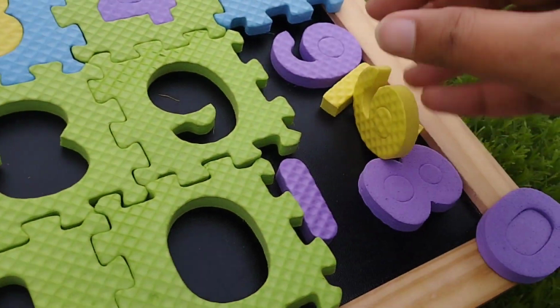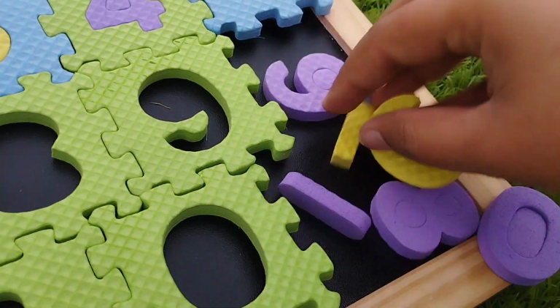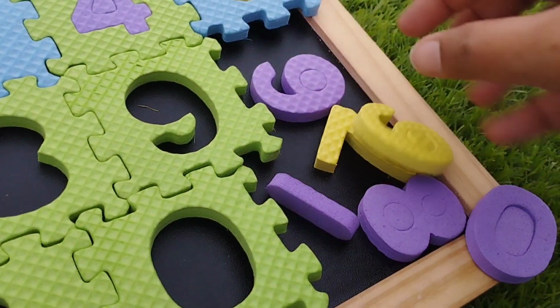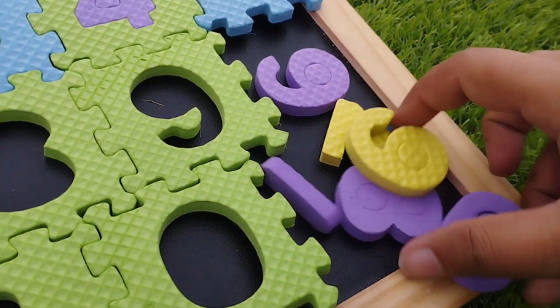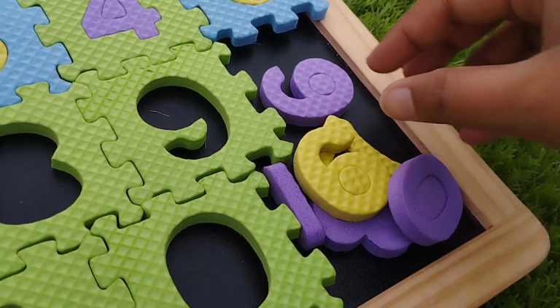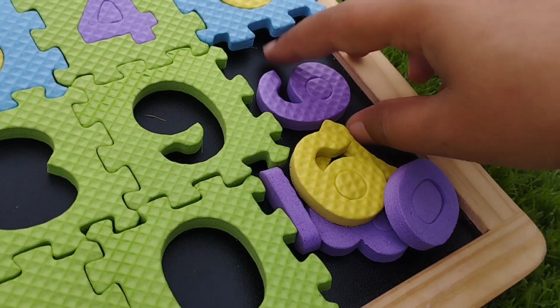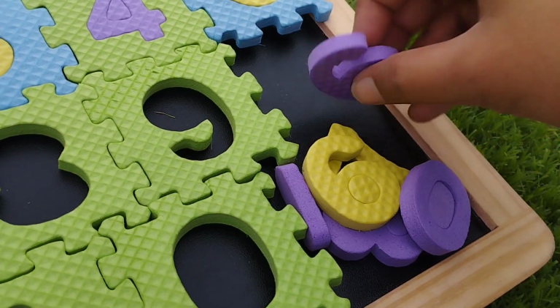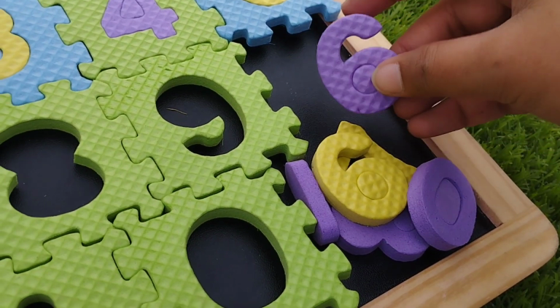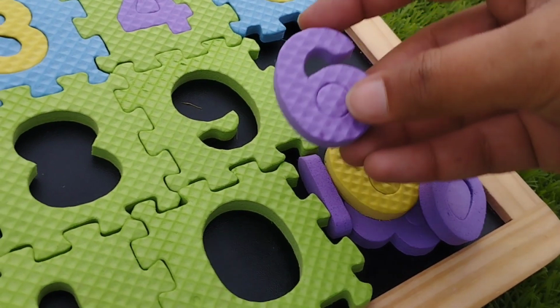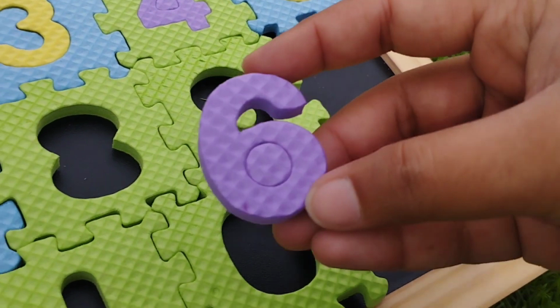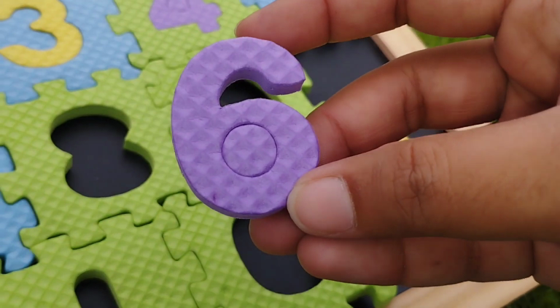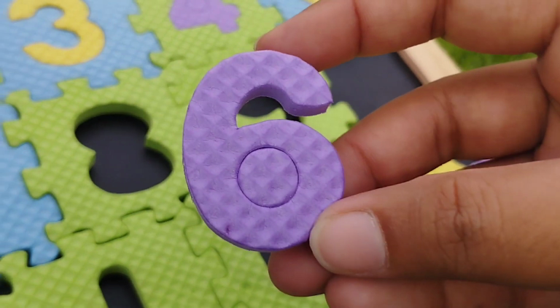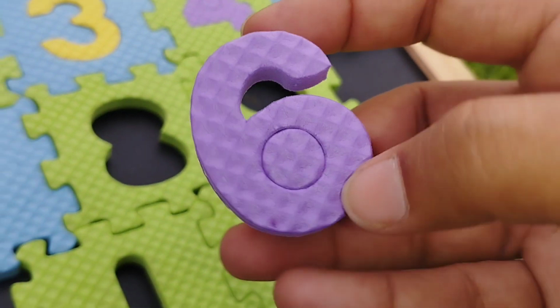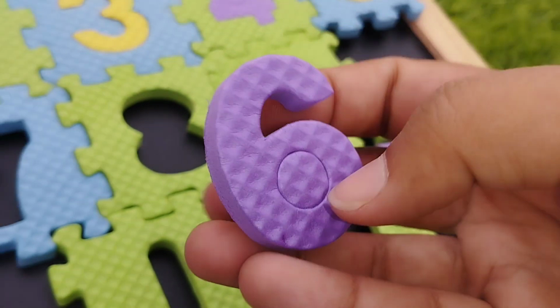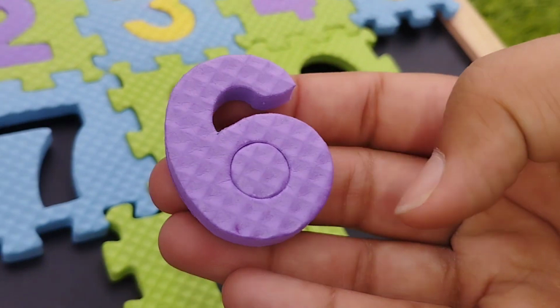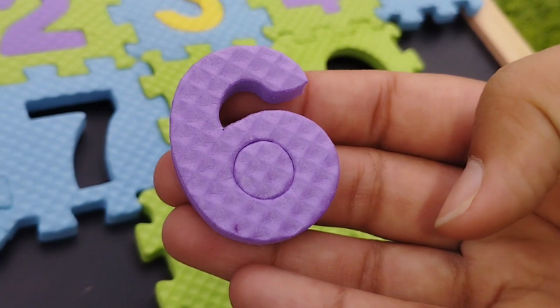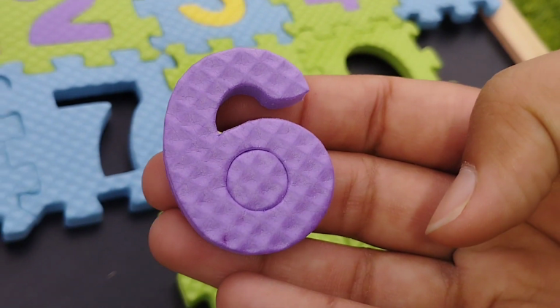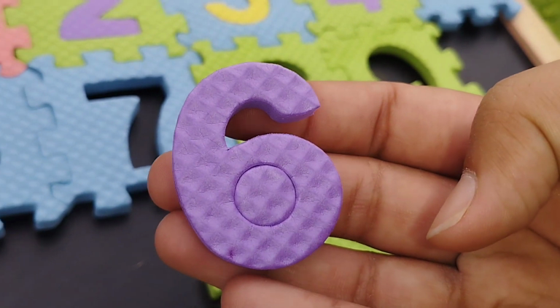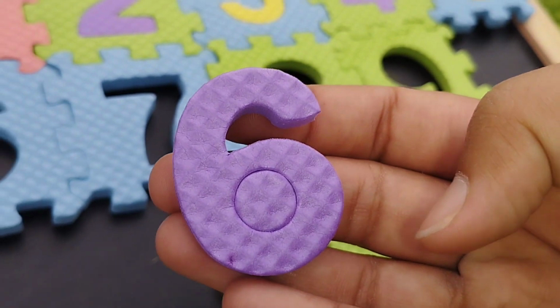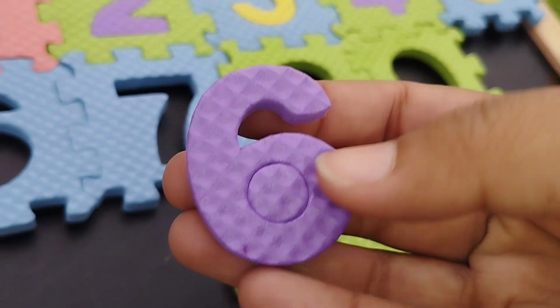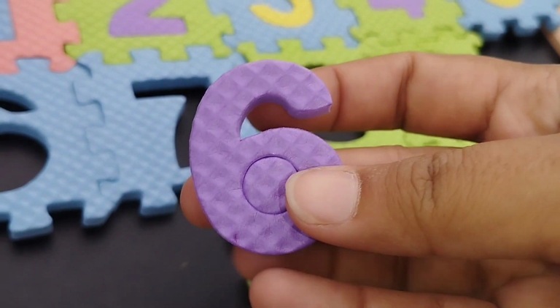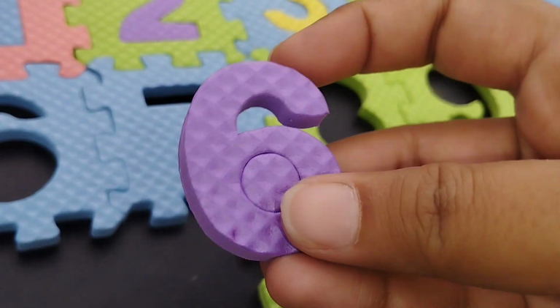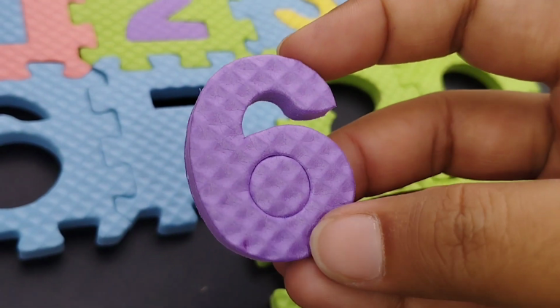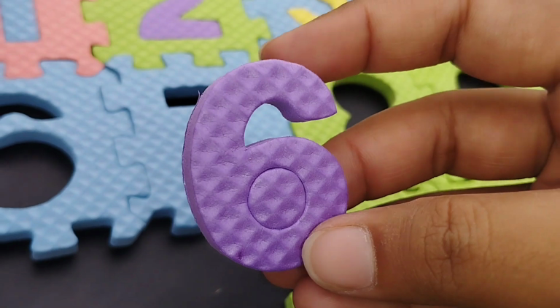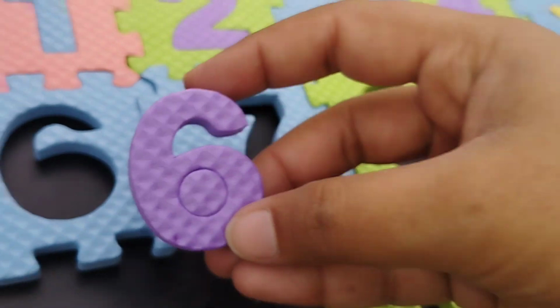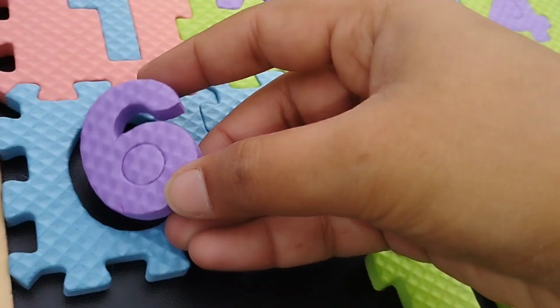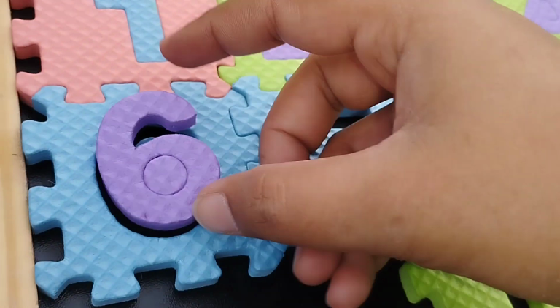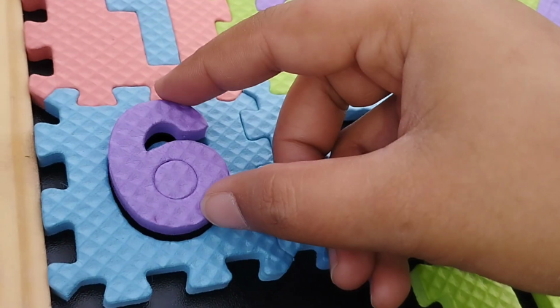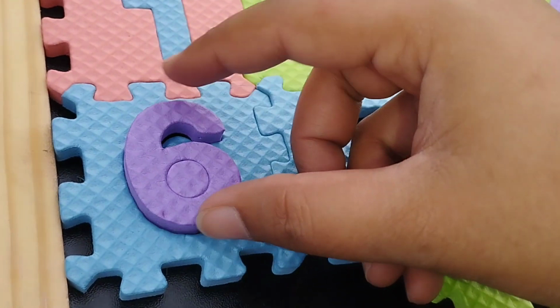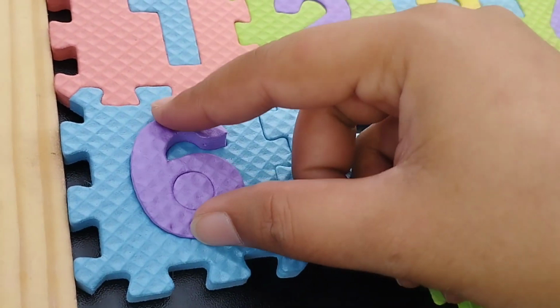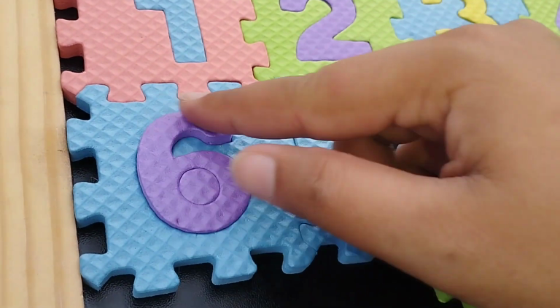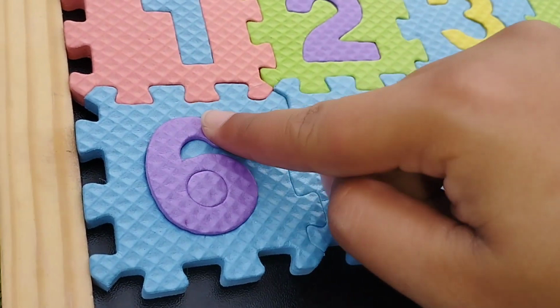The next number is number 6. Where is number 6? This is number 6. Number 6.